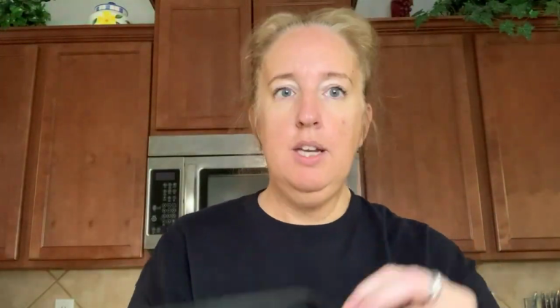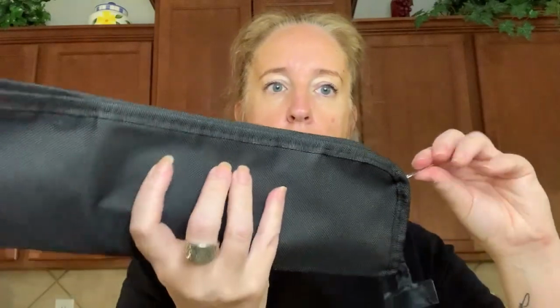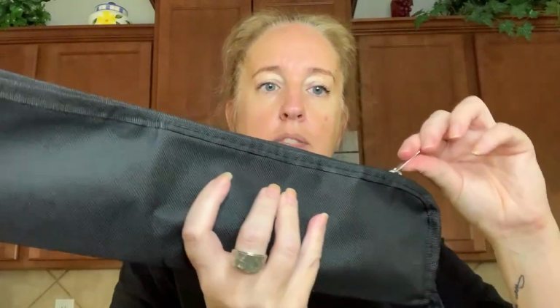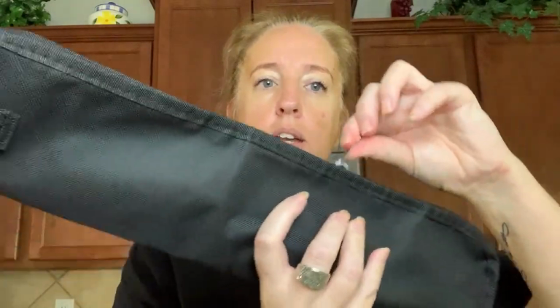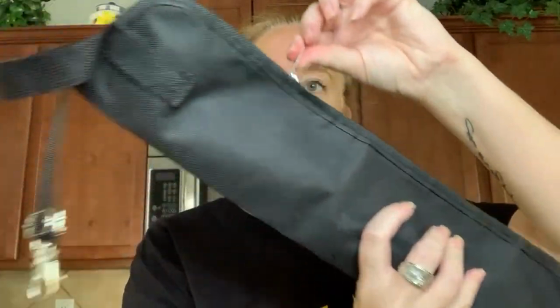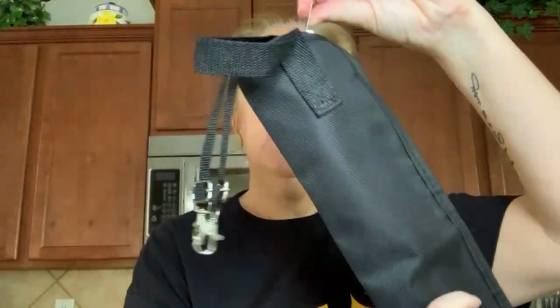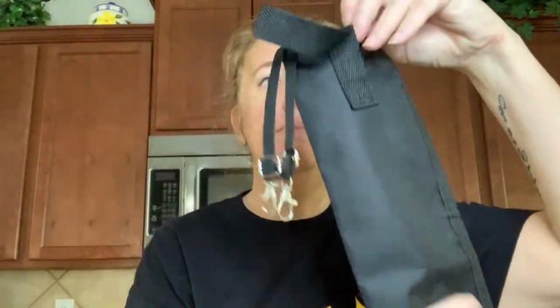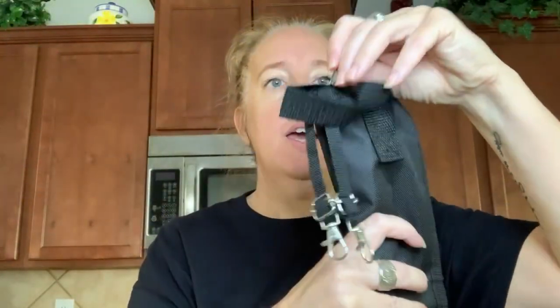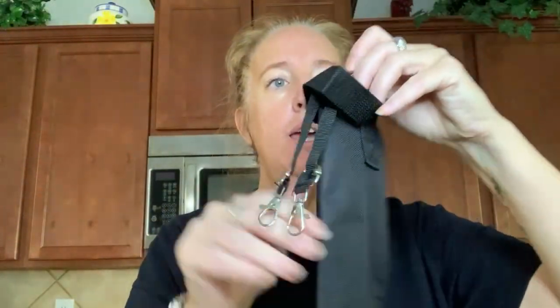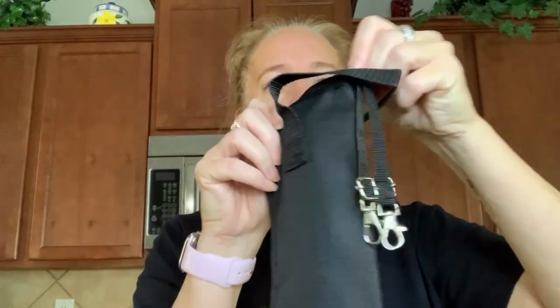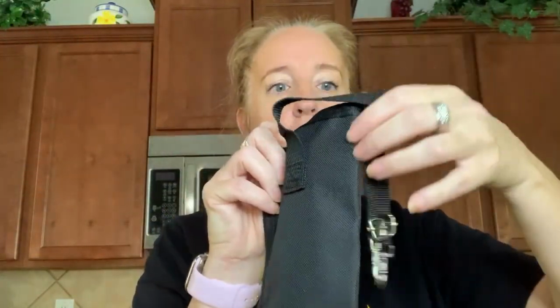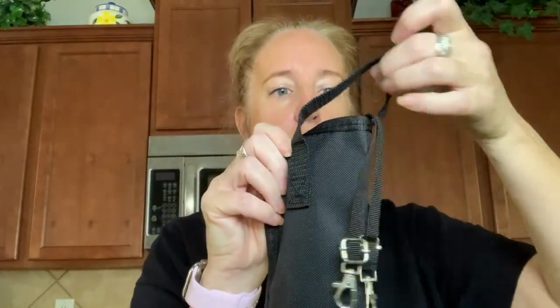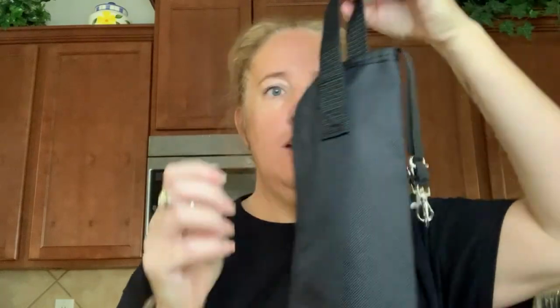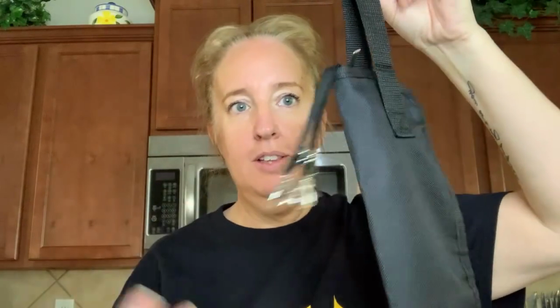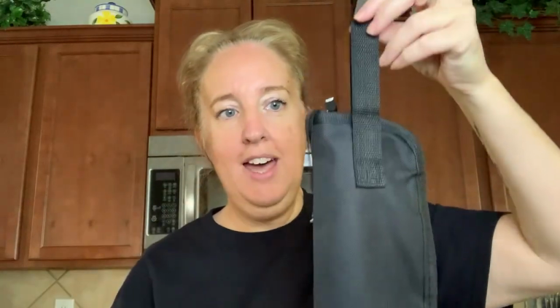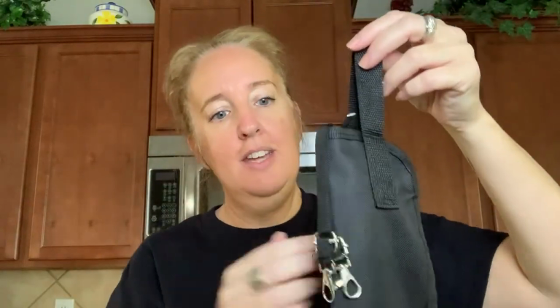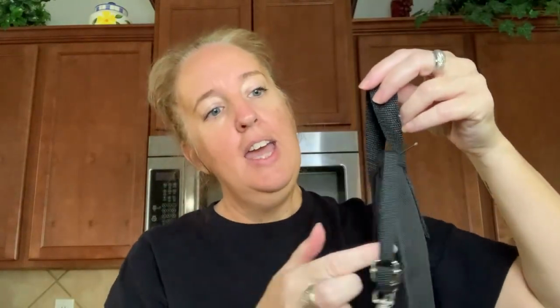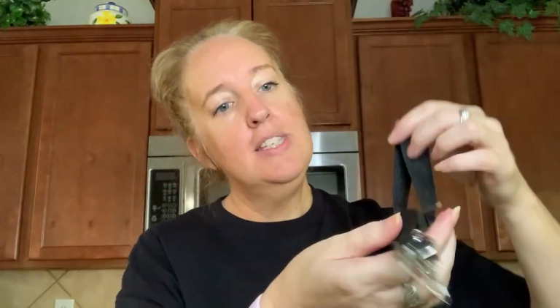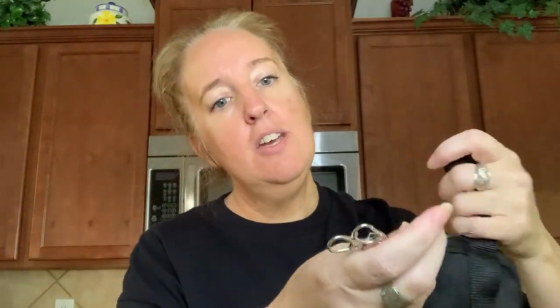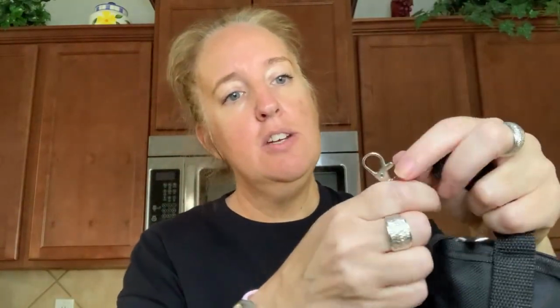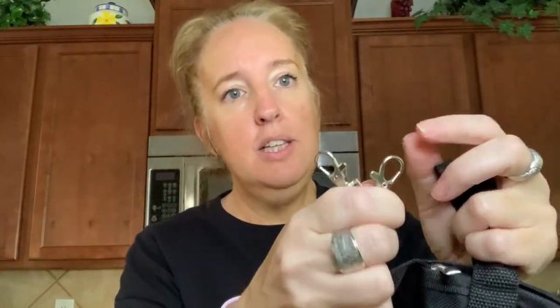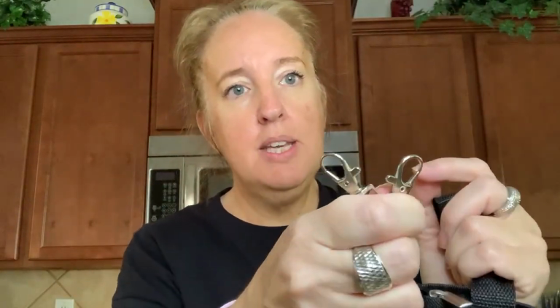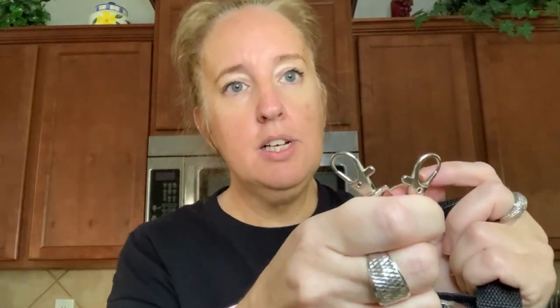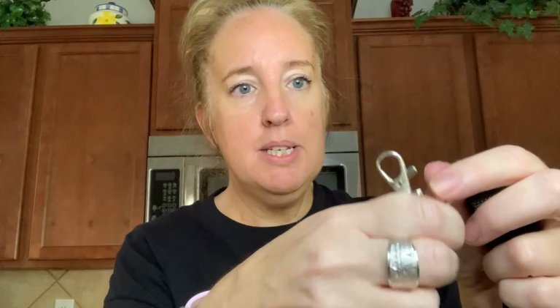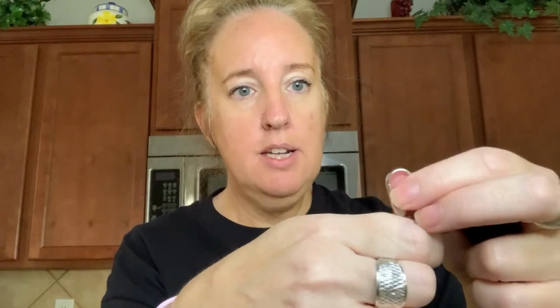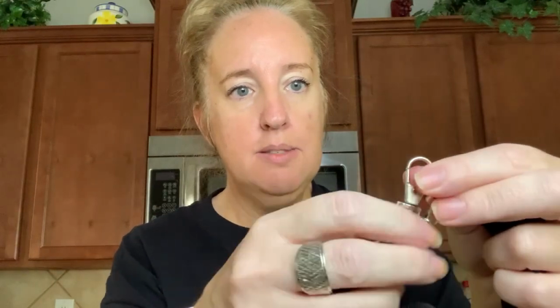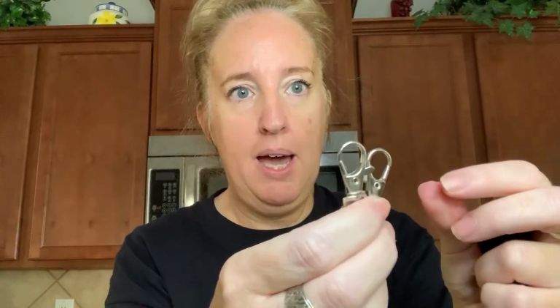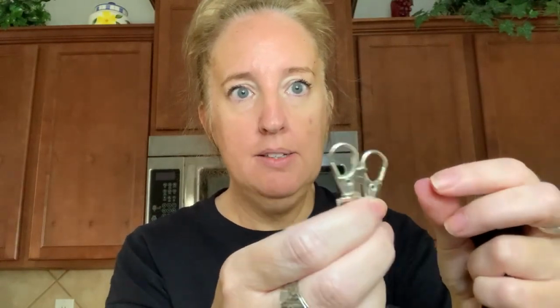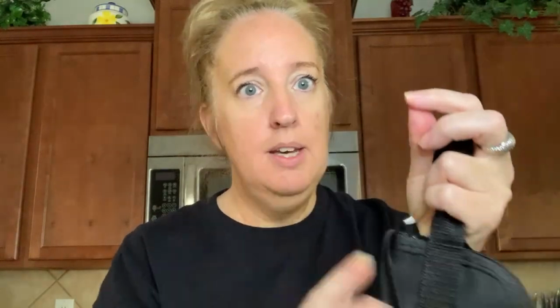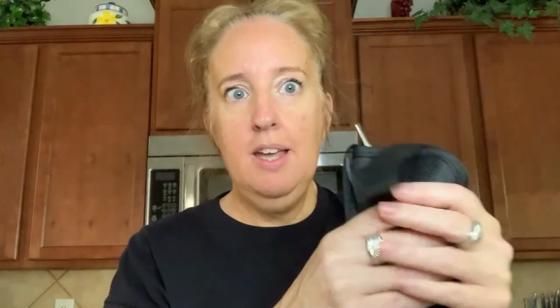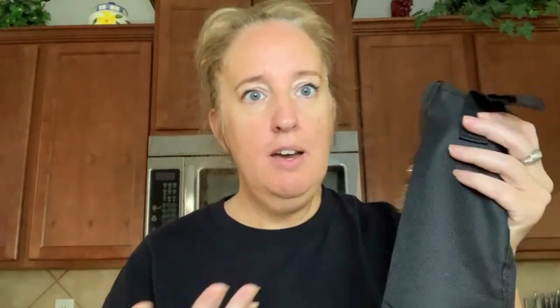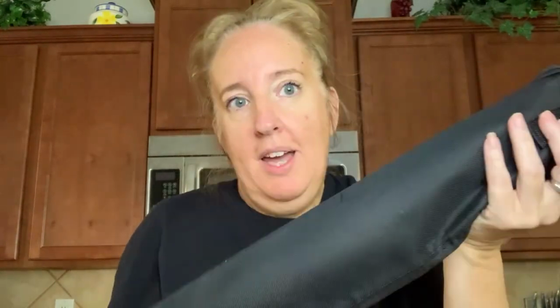Then zip it up and he is ready to go. I also see there are clips — he could clip this onto his backpack so he wouldn't have to carry anything extra.